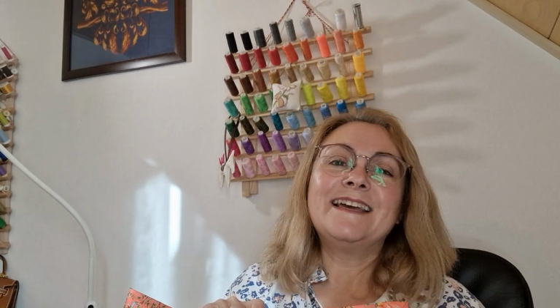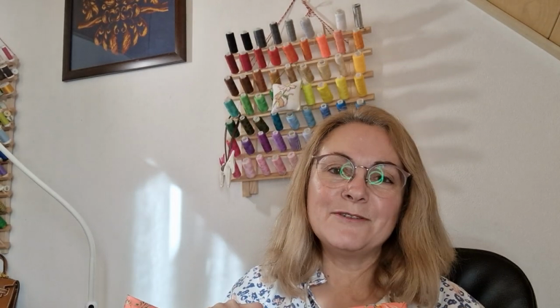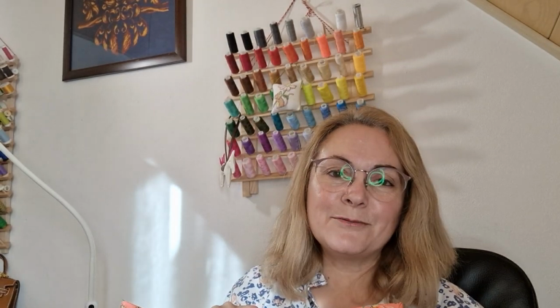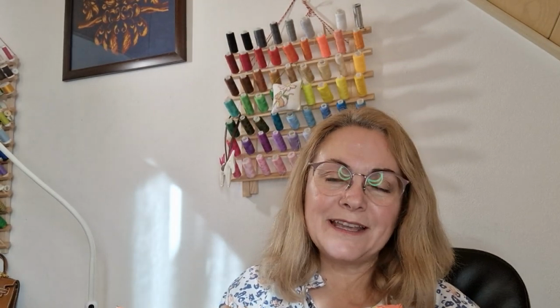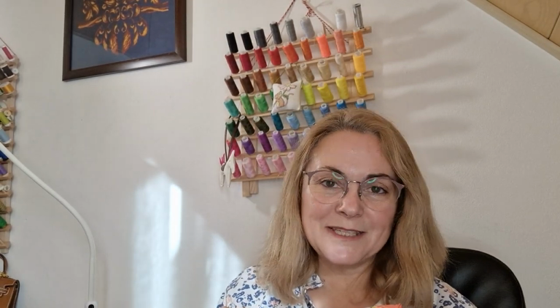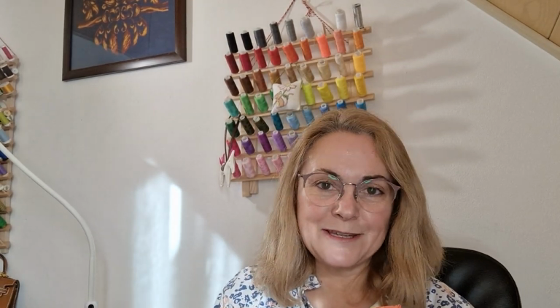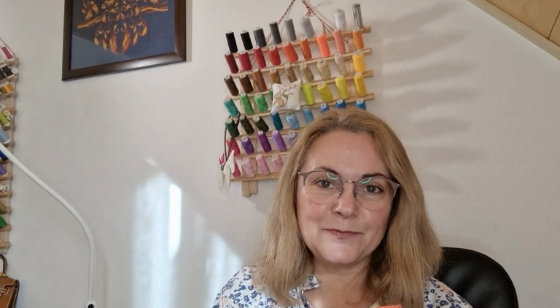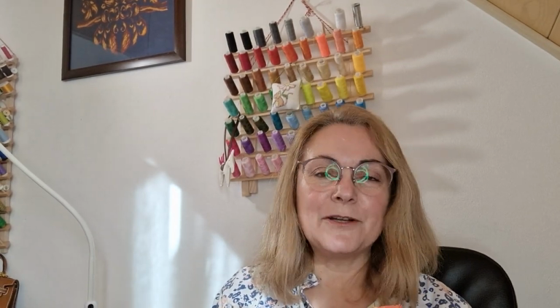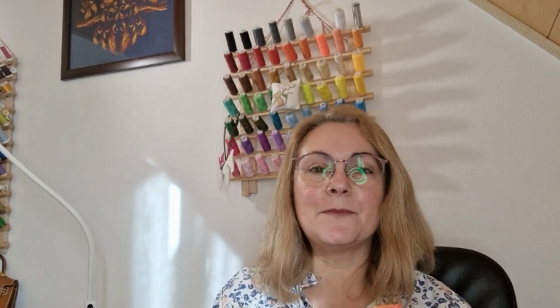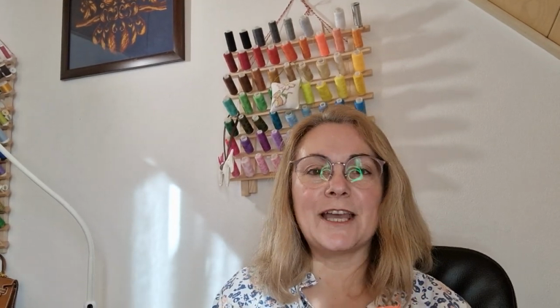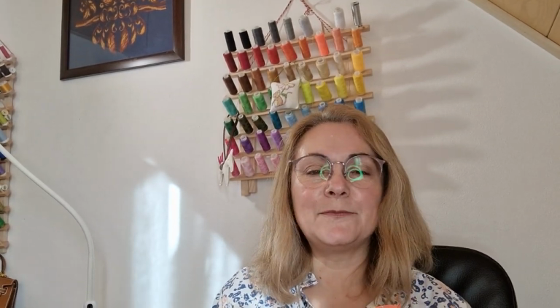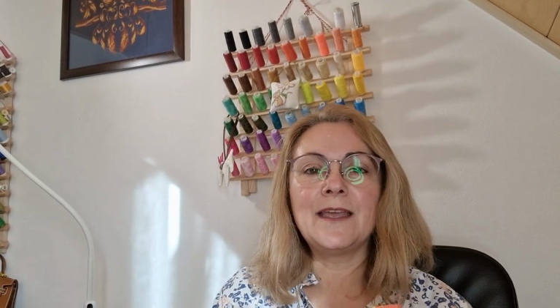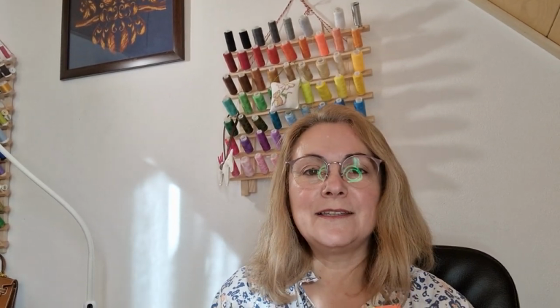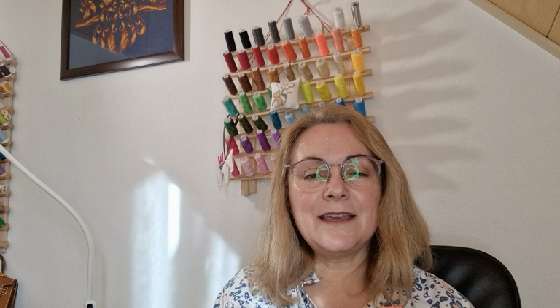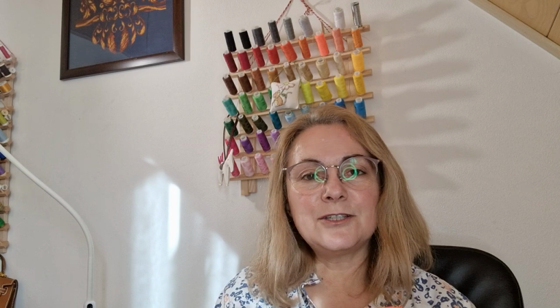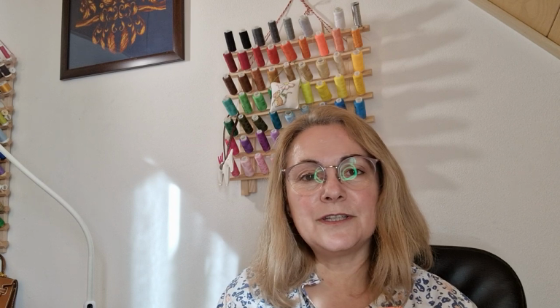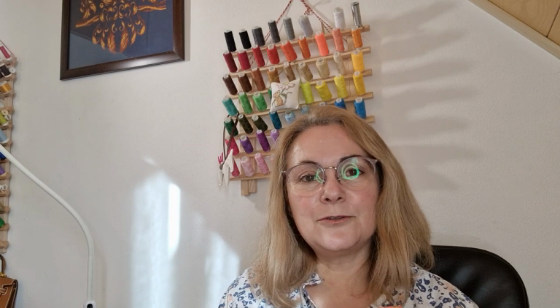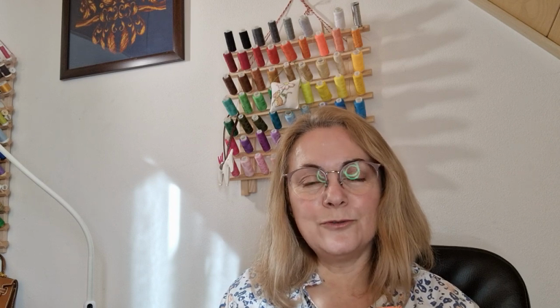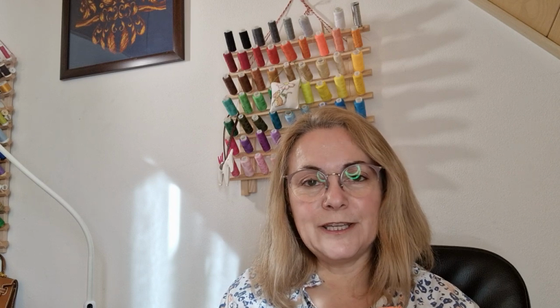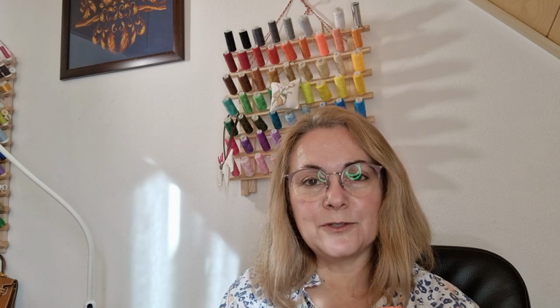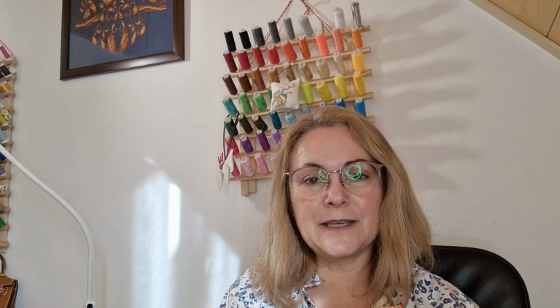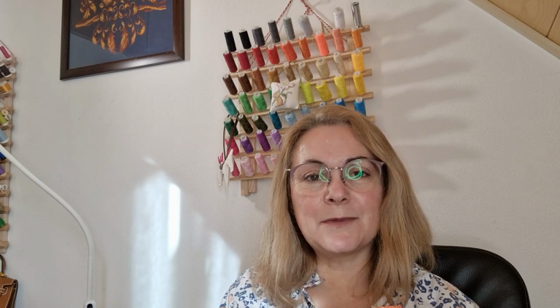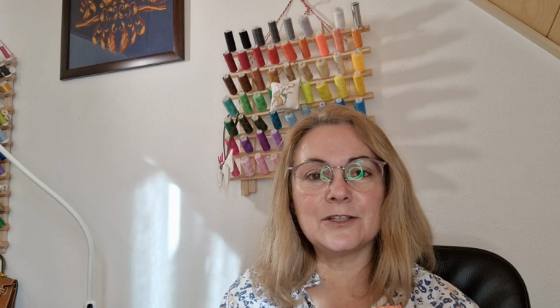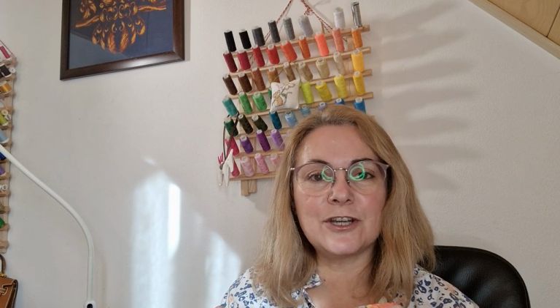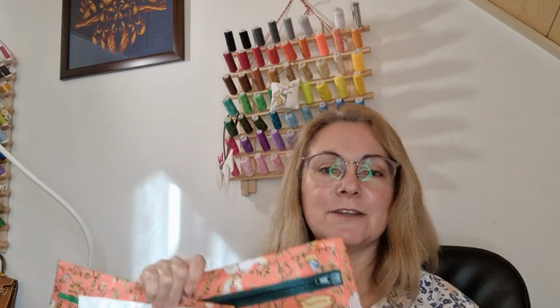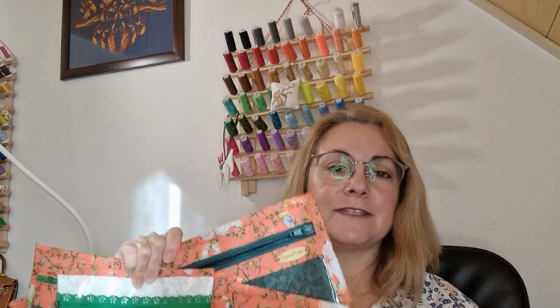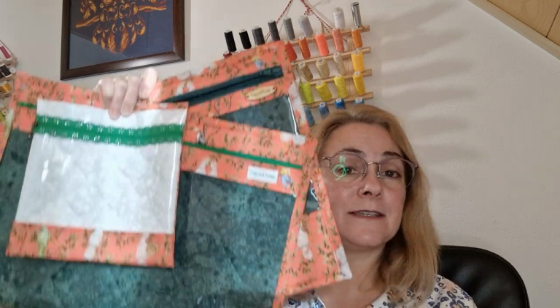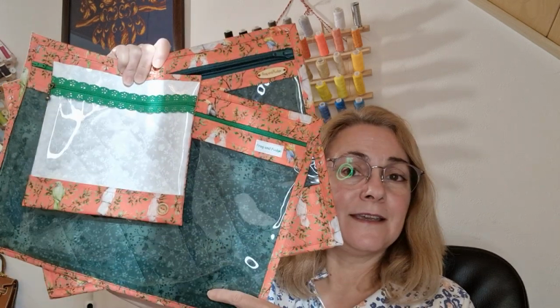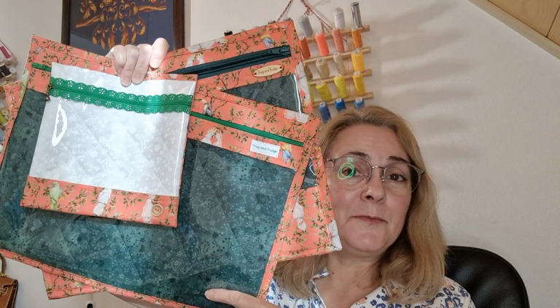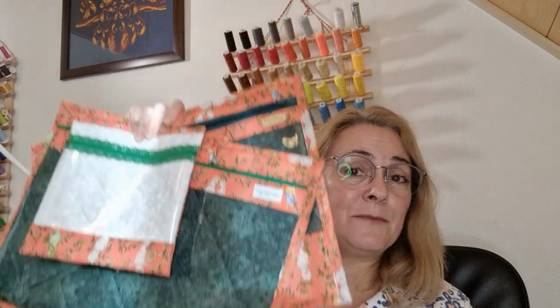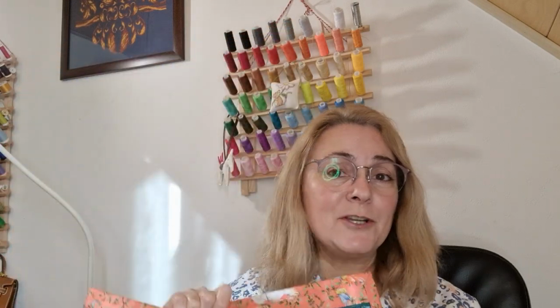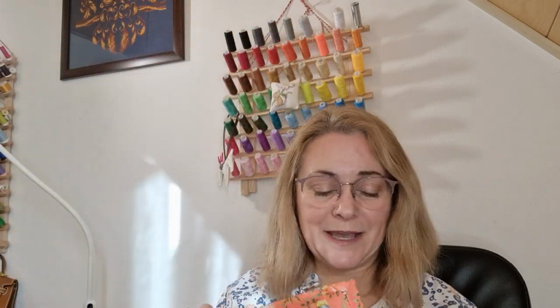Hello everyone, I'm Diane. Welcome to my channel. Today I just wanted to do a short video to explain the construction differences between the project bags.